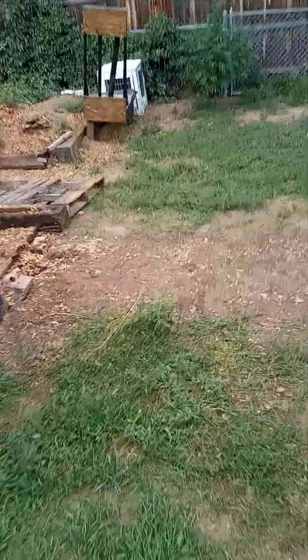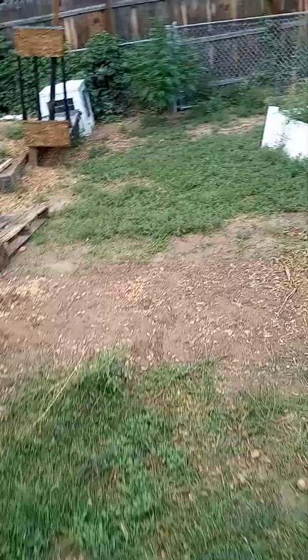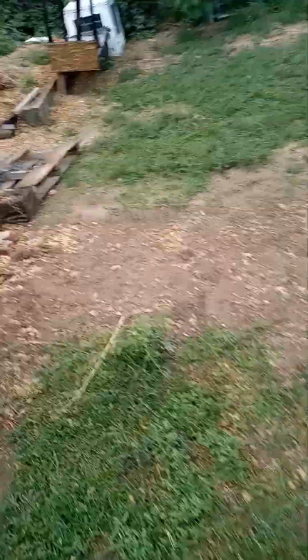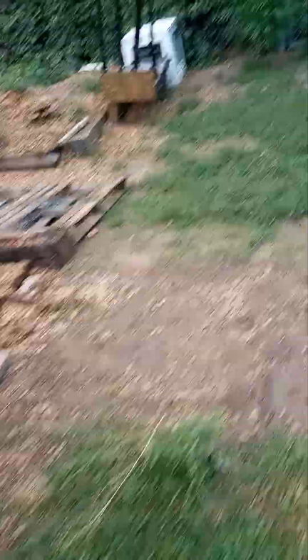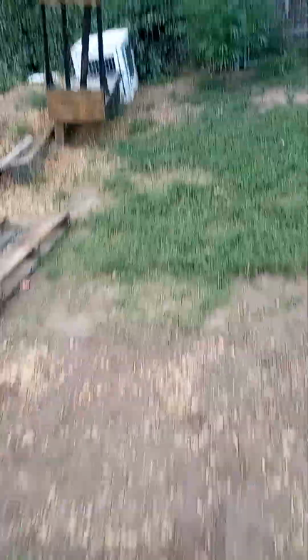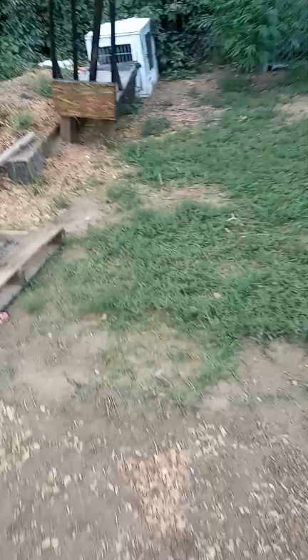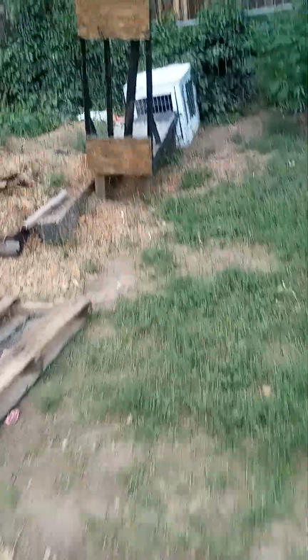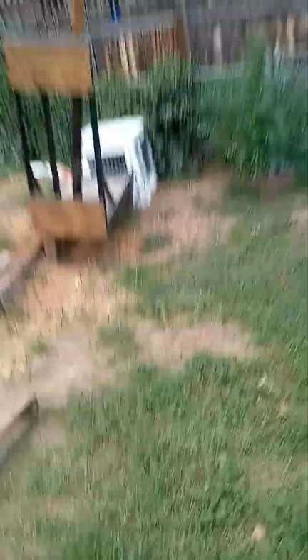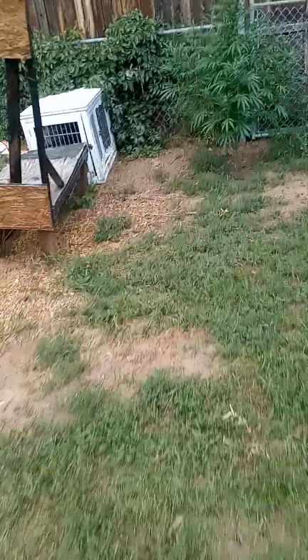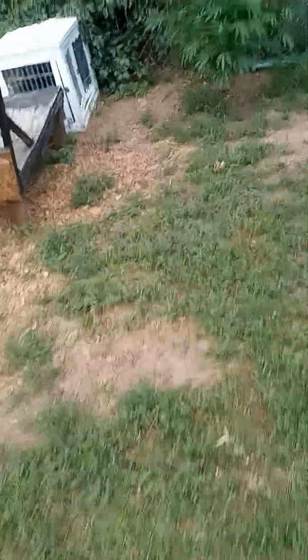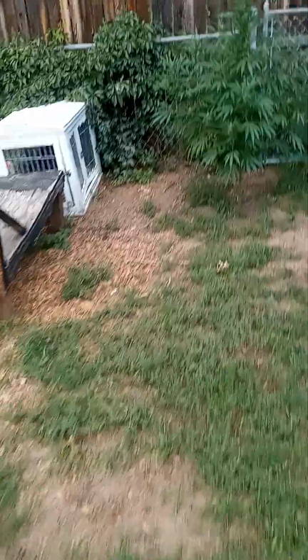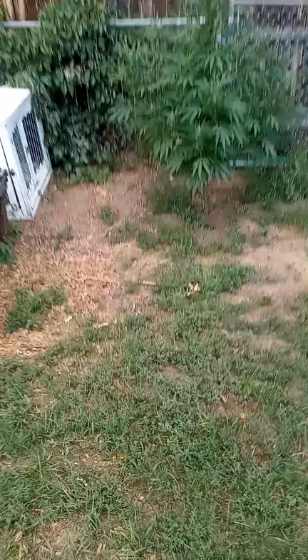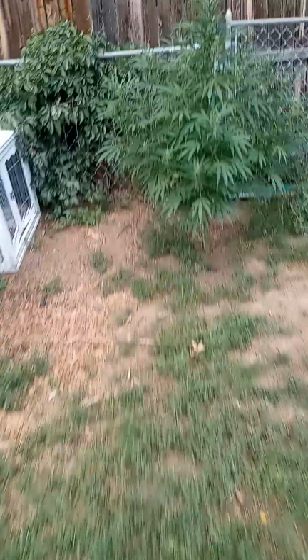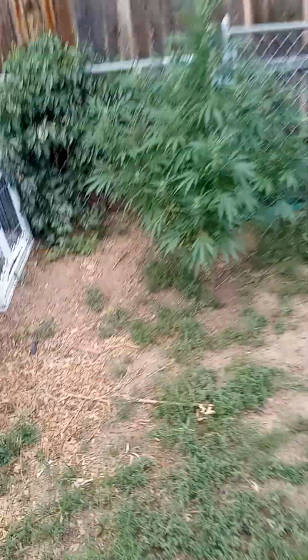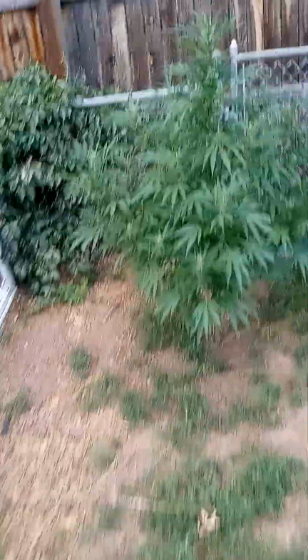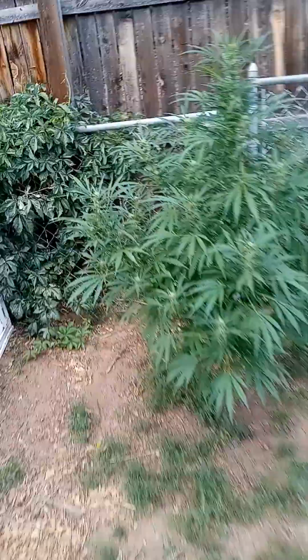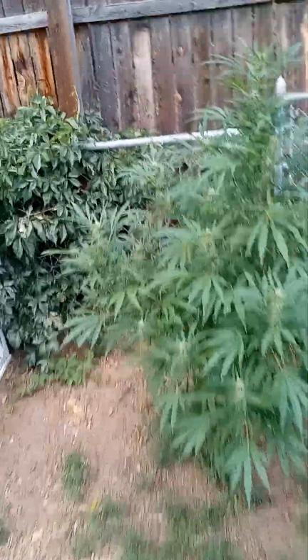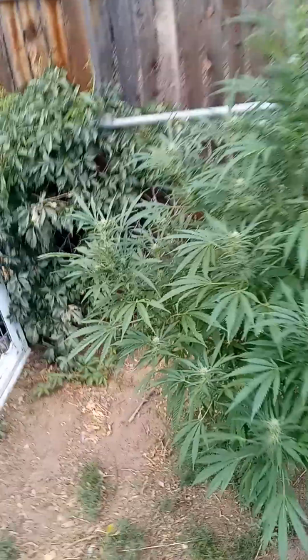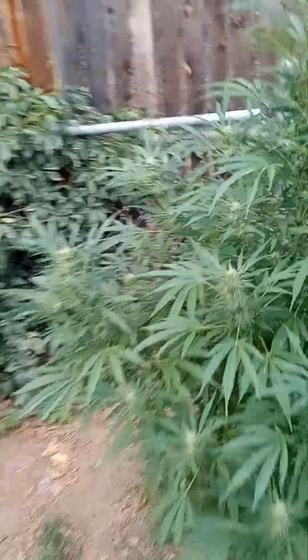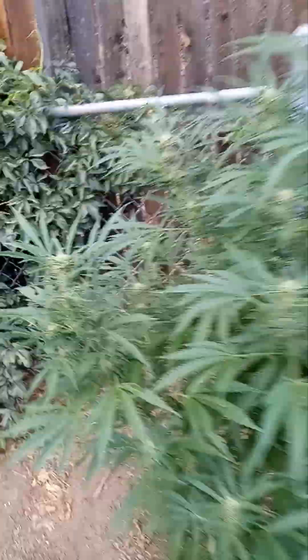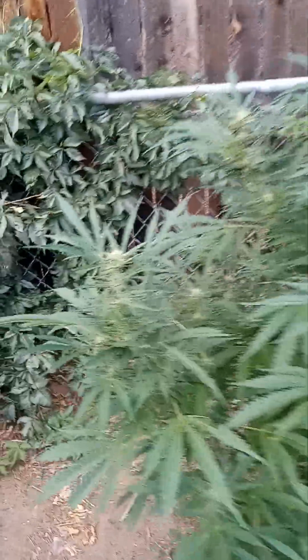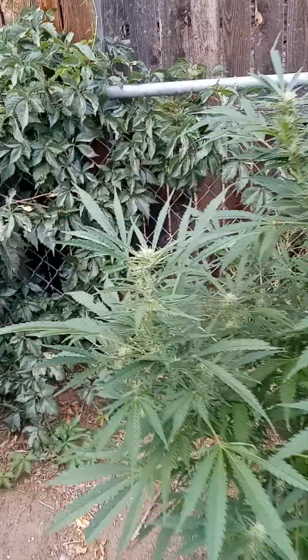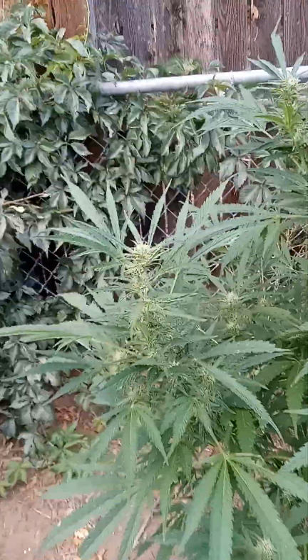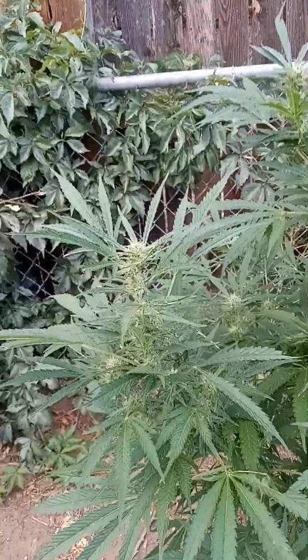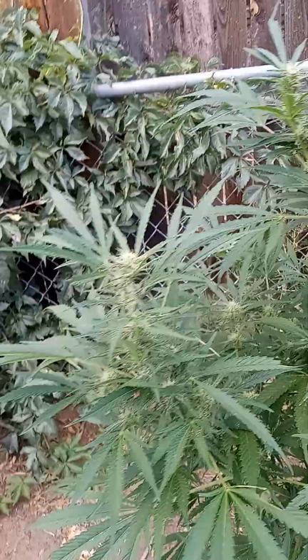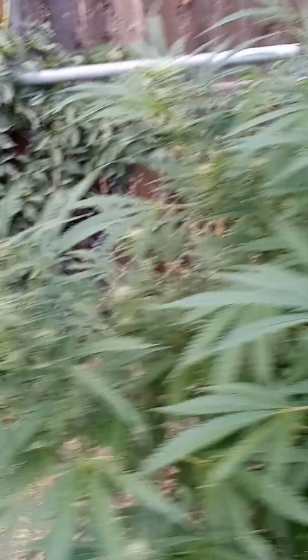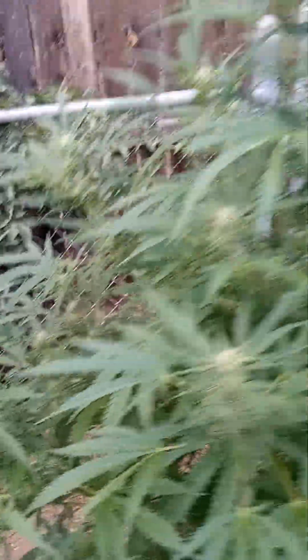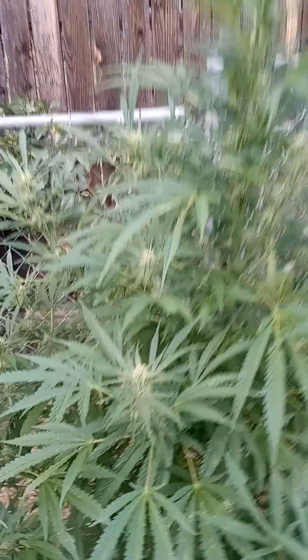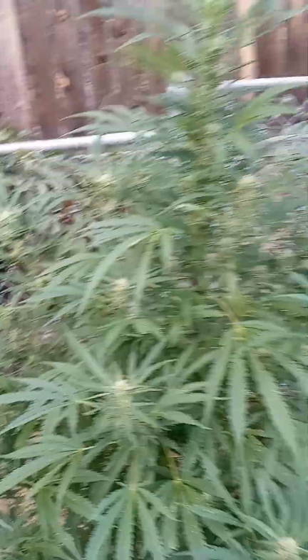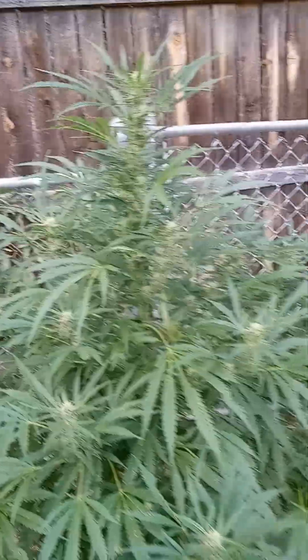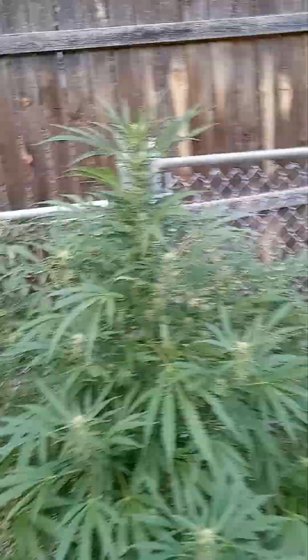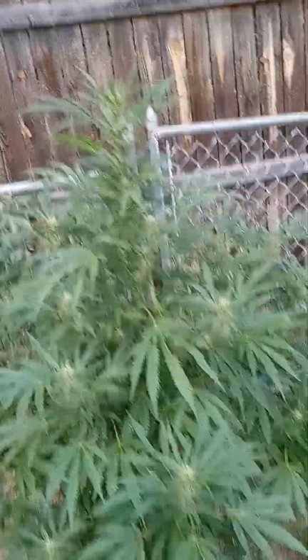Let me show you two more of my plants — my short ones.